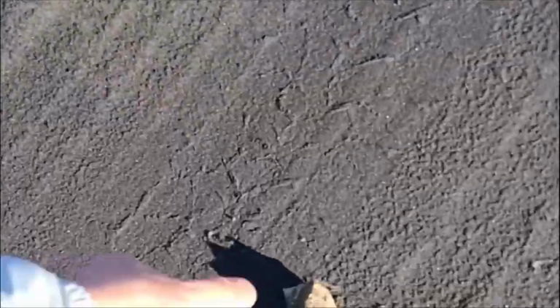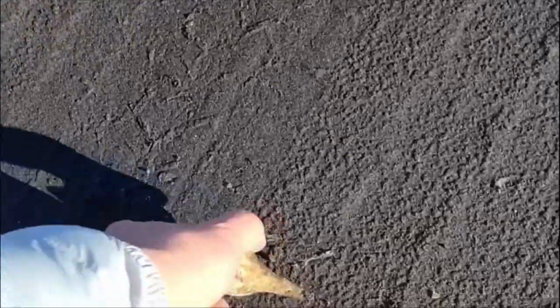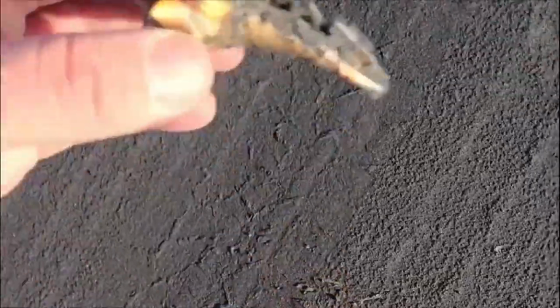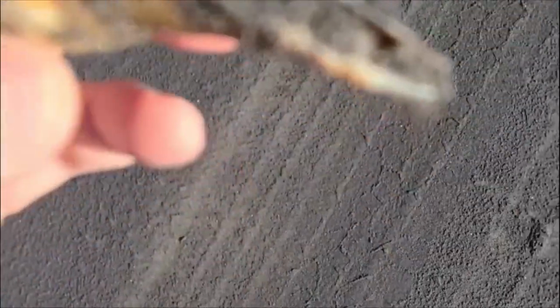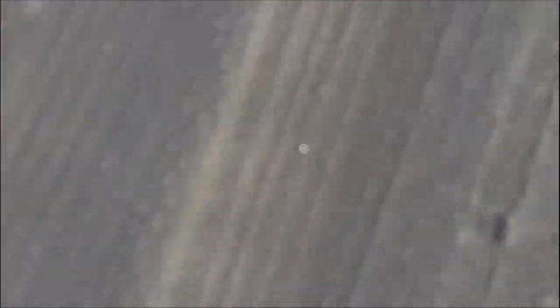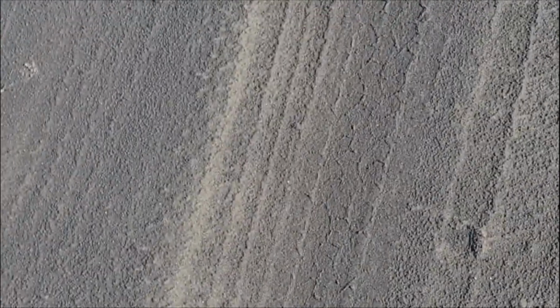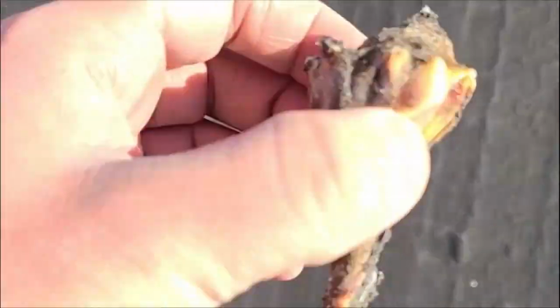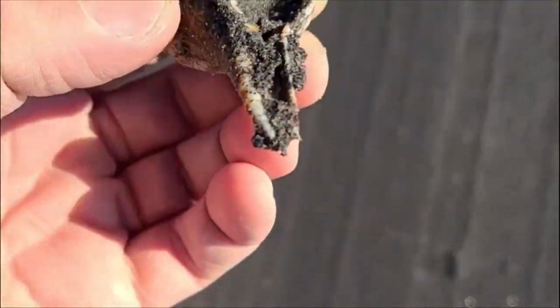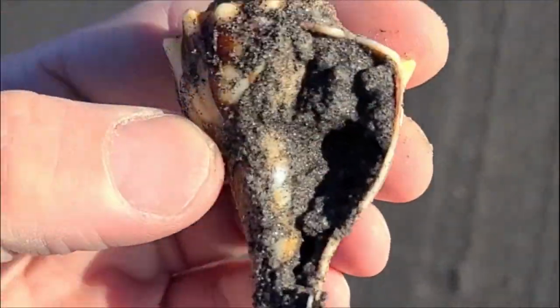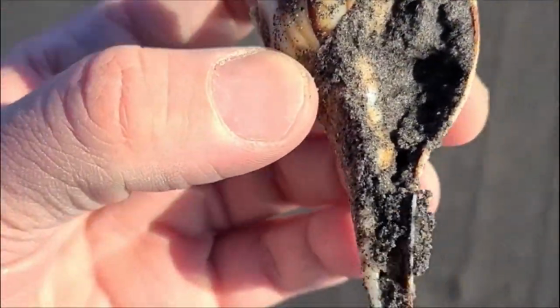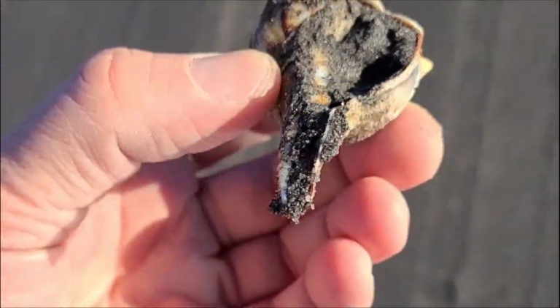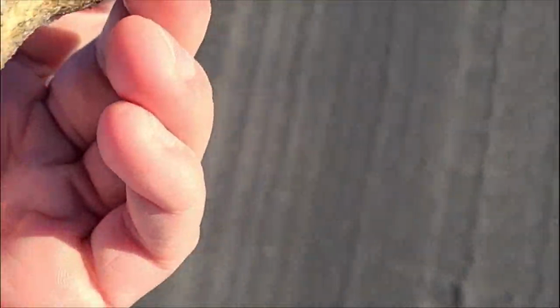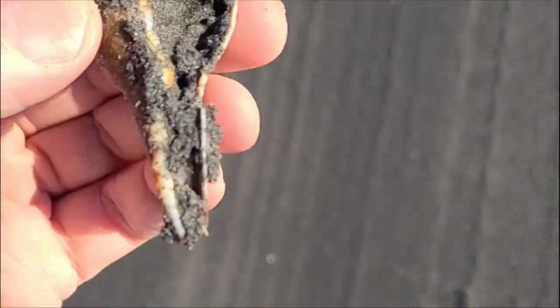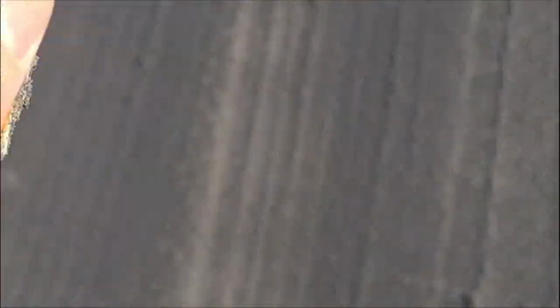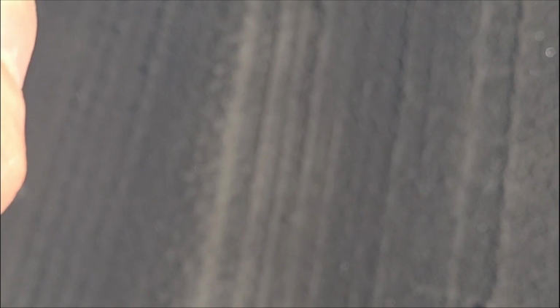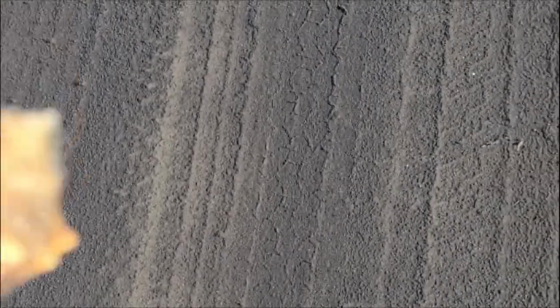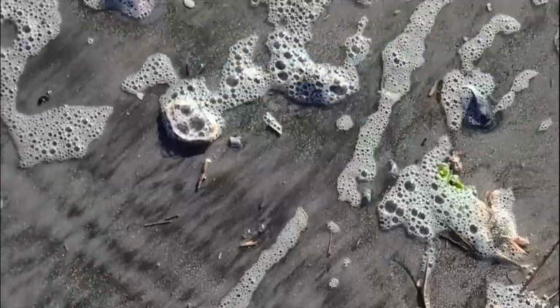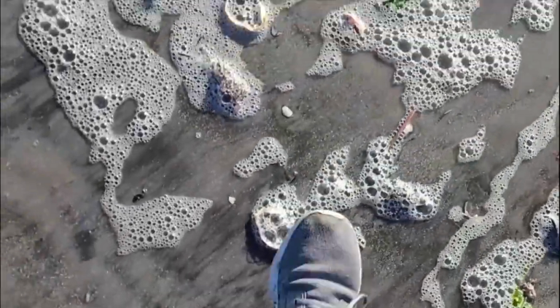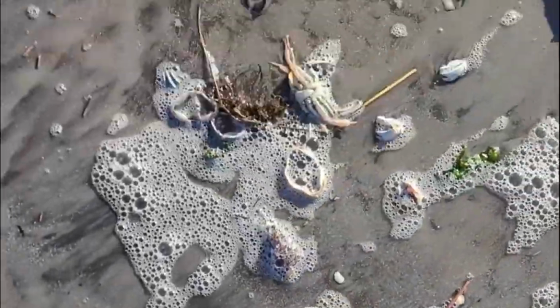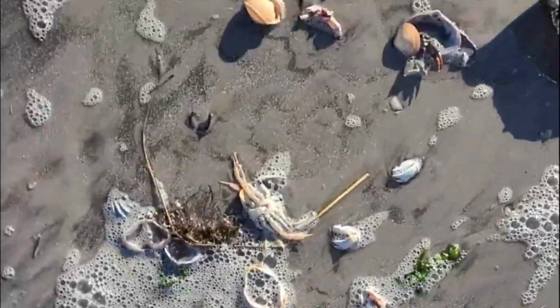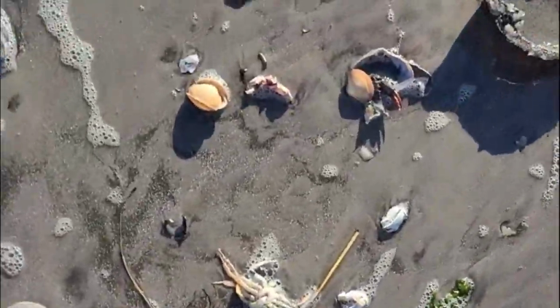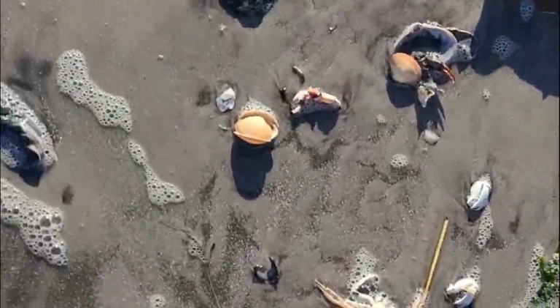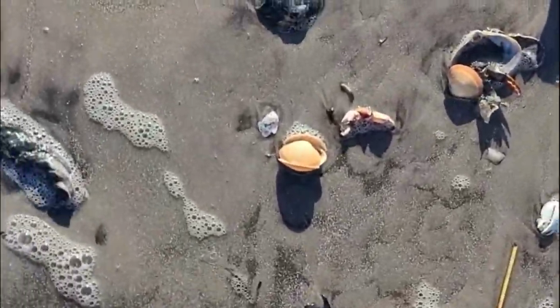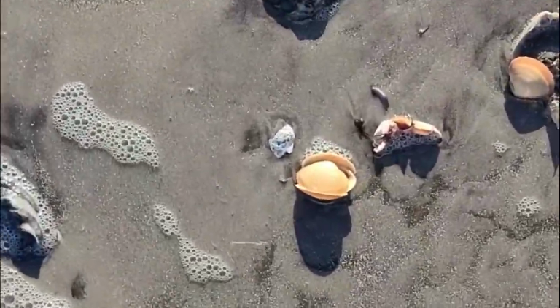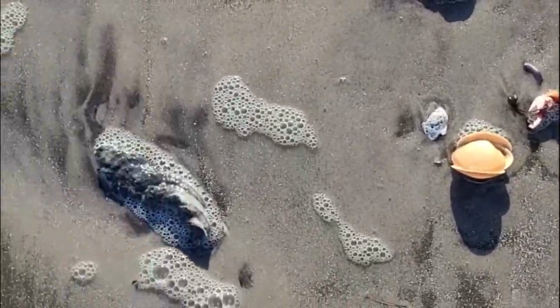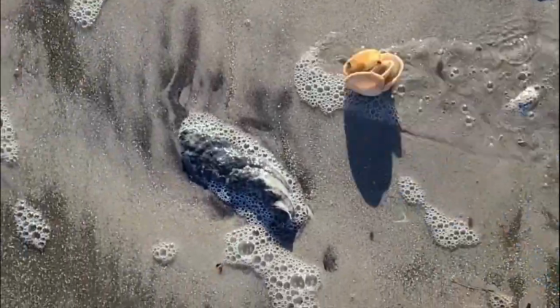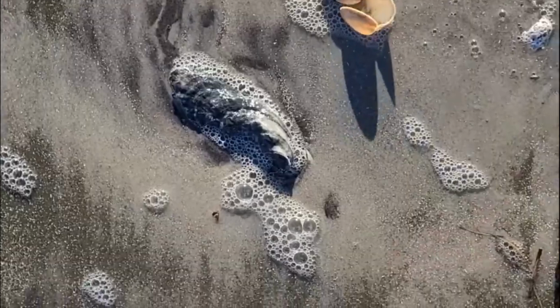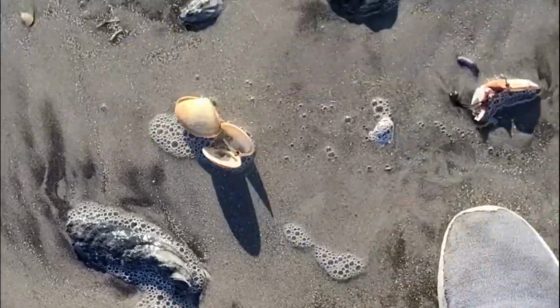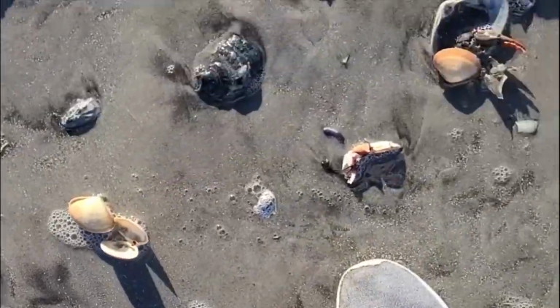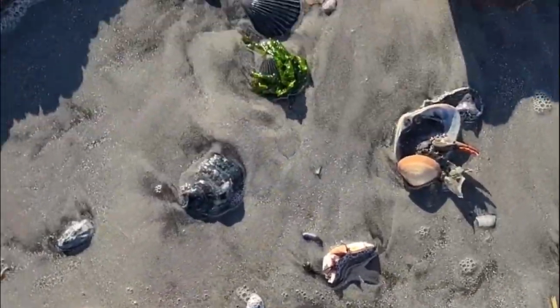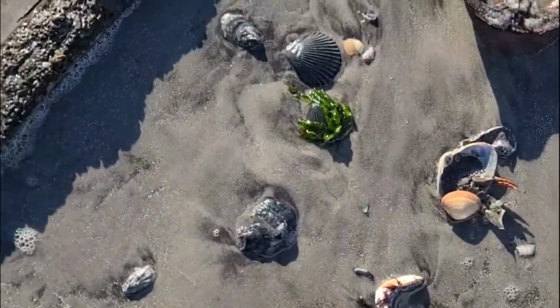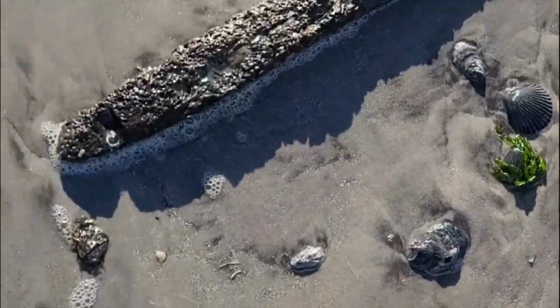I'm not sure how this guy didn't get run over. This almost looks like a baby lightning whelk, but the opening is on the right side, so it has to just be a normal Atlantic whelk. But it has the colorations like a lightning whelk, almost.